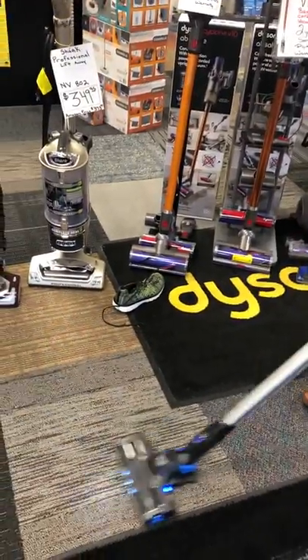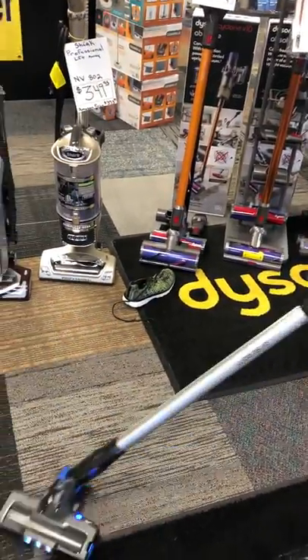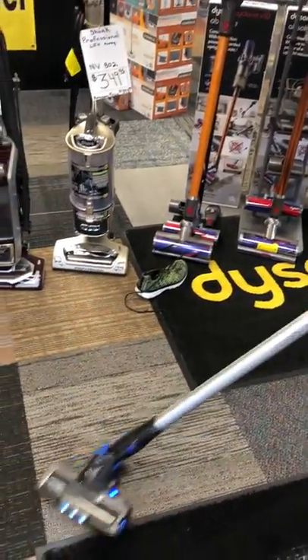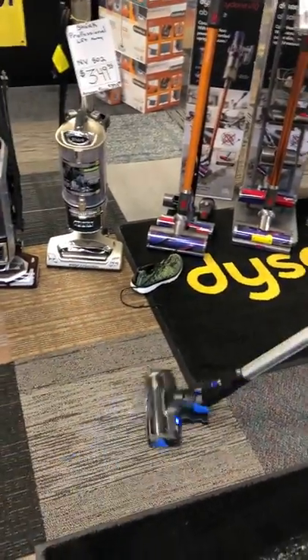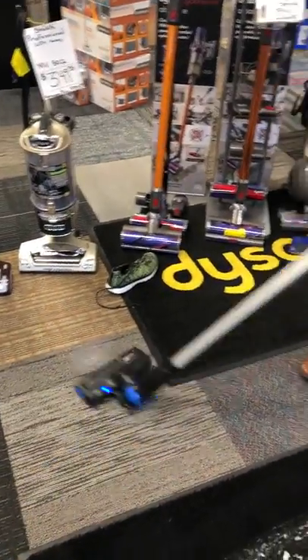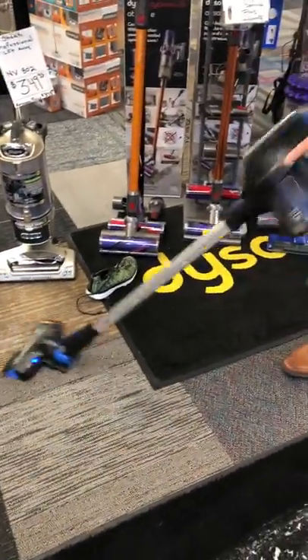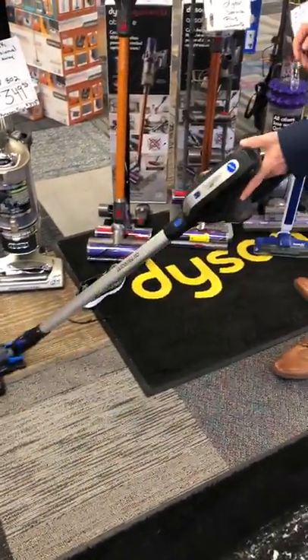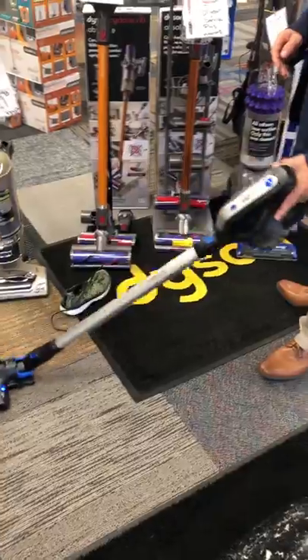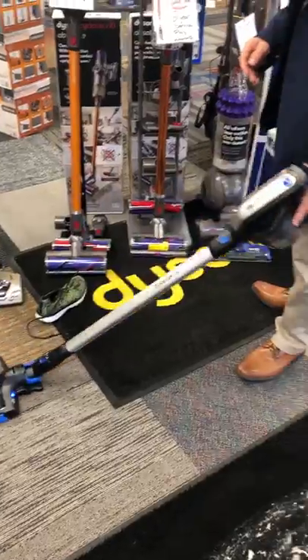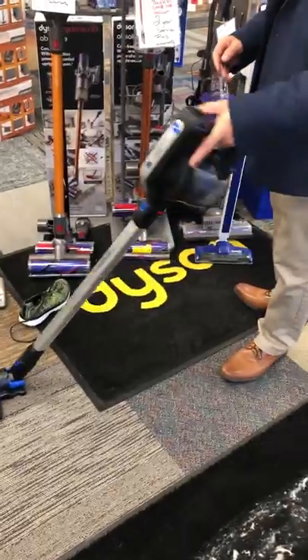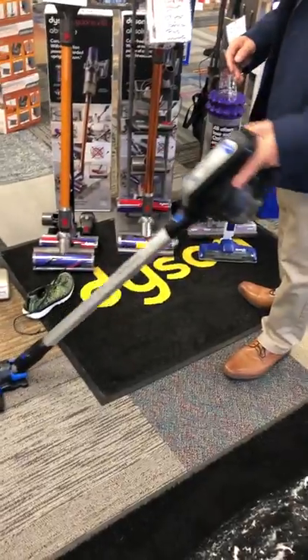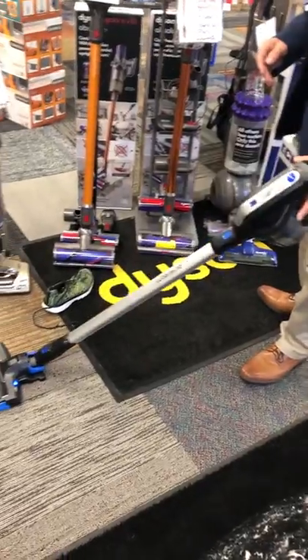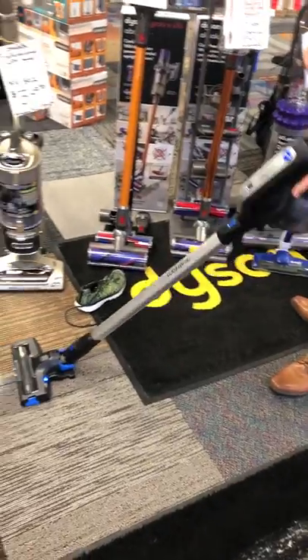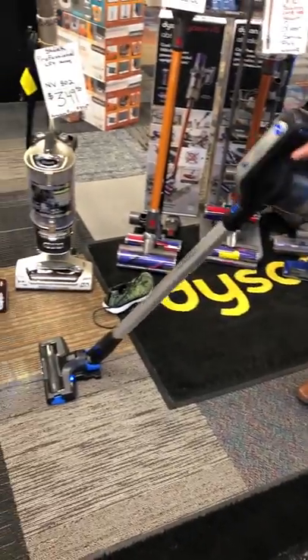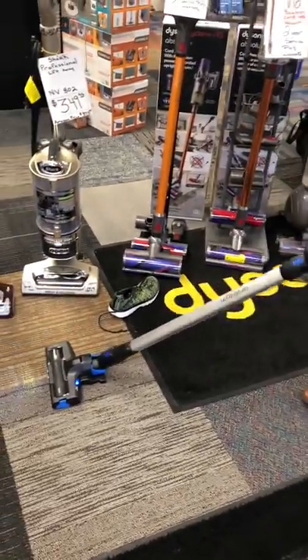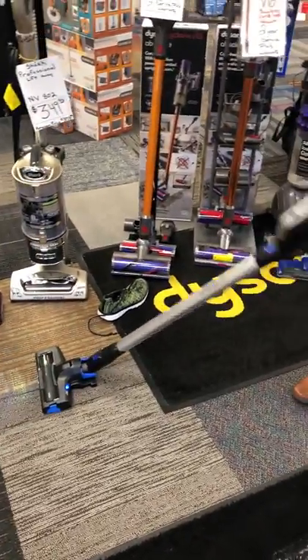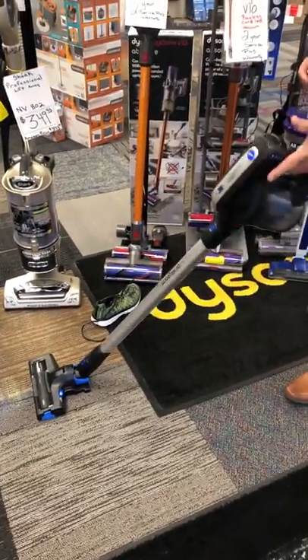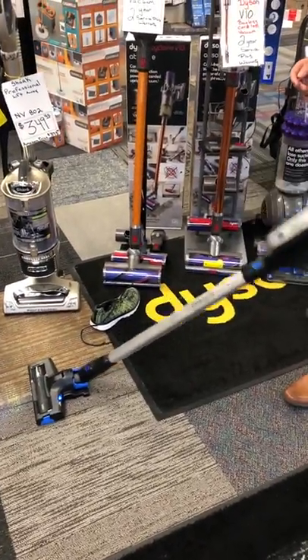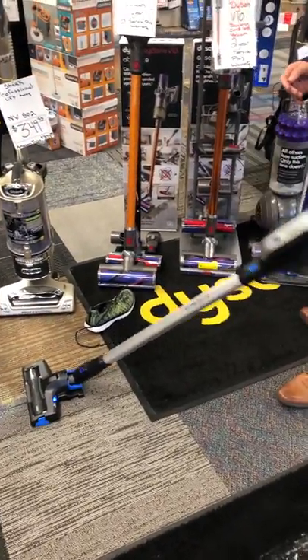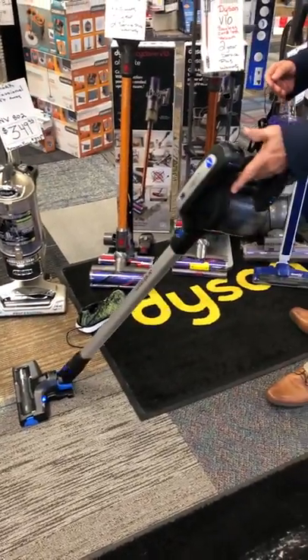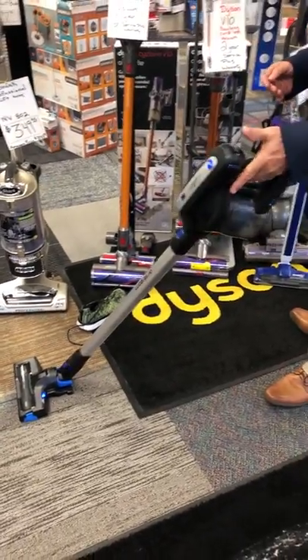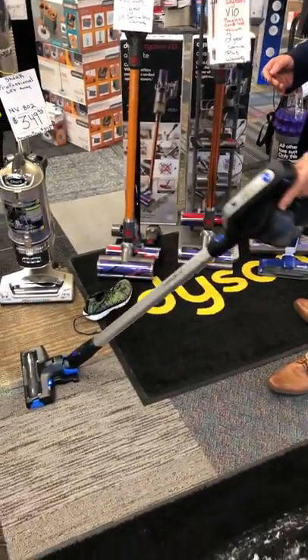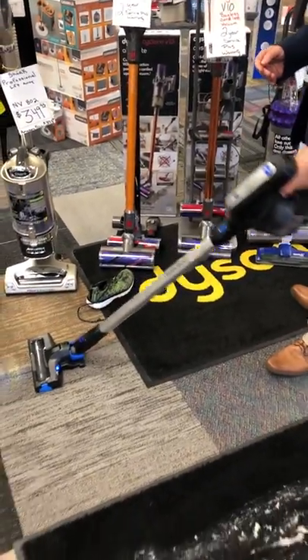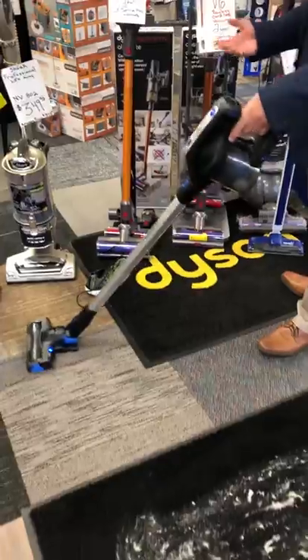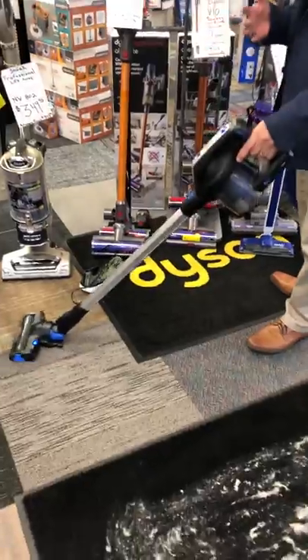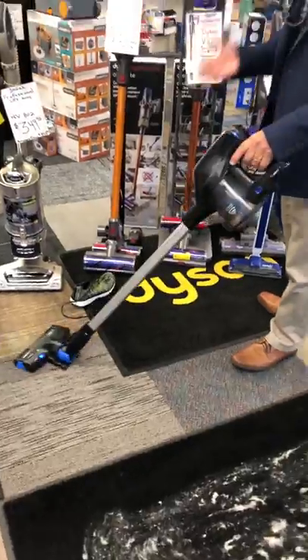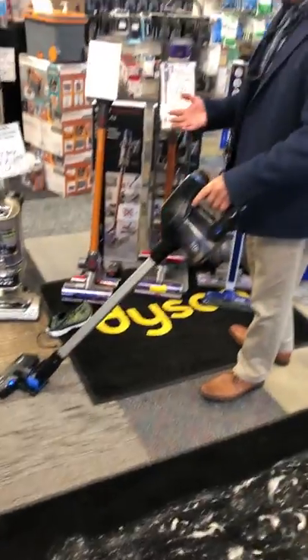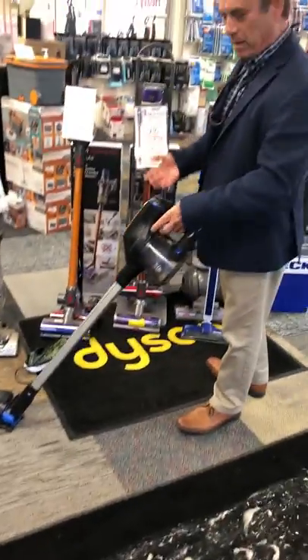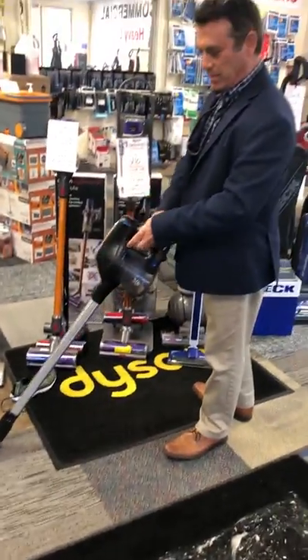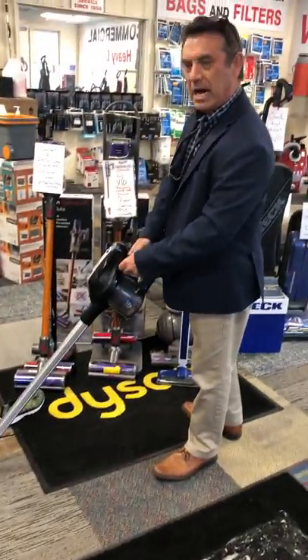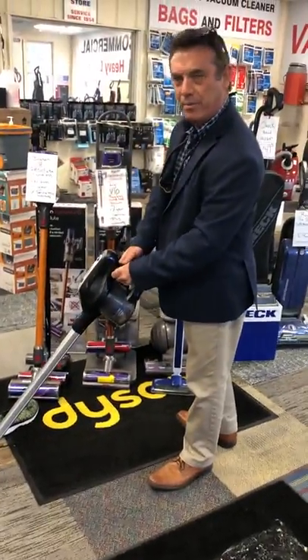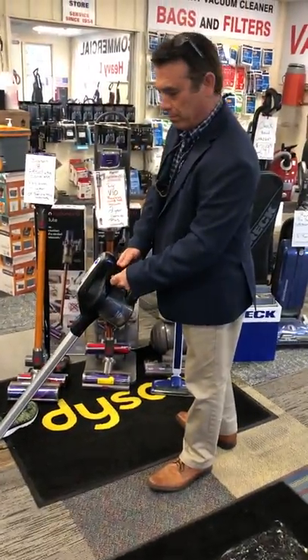It swivels very nicely and it's got a very comfortable feel in hand. It's also lighter than most of the other brooms on the market, so it's not as top heavy as some of the others.